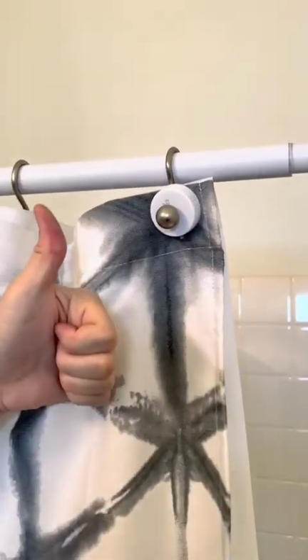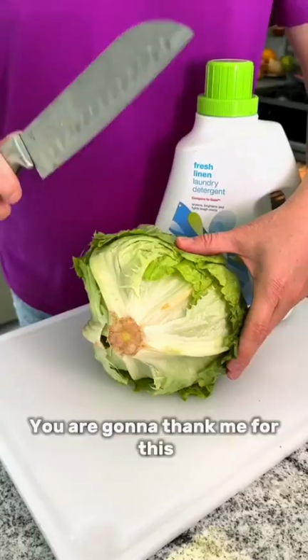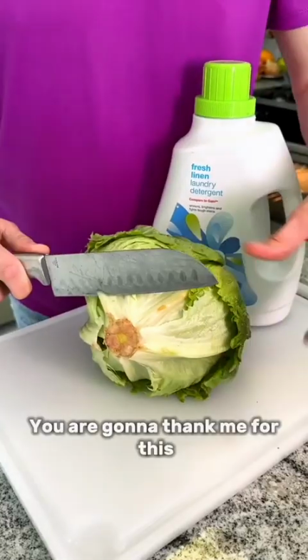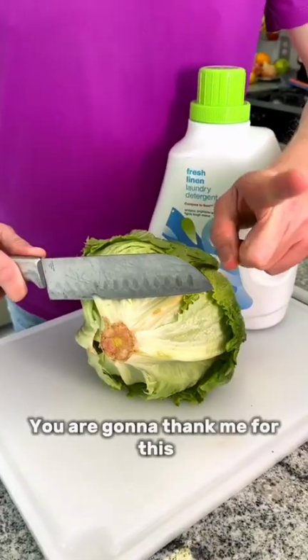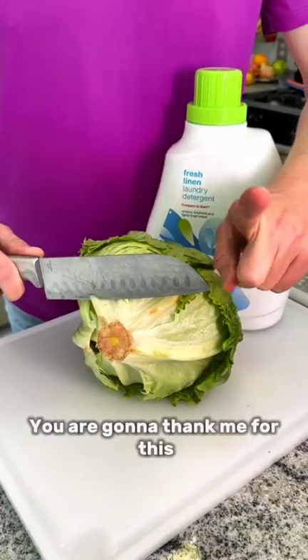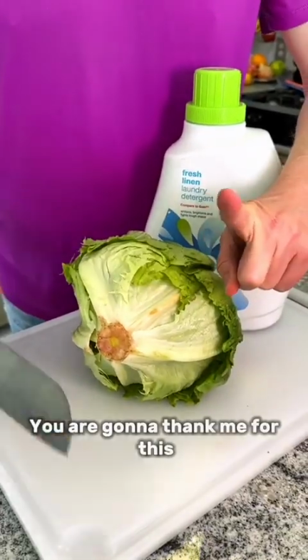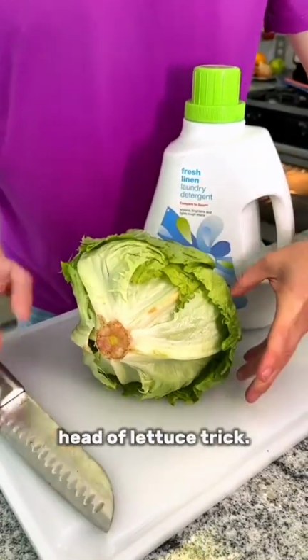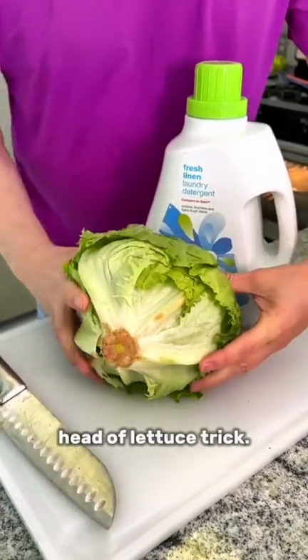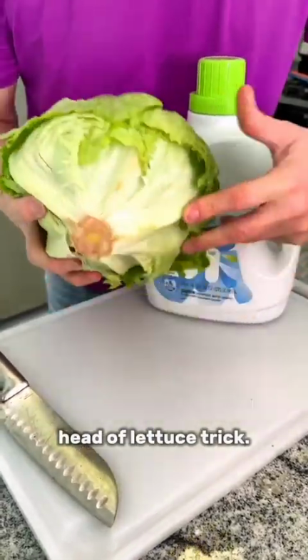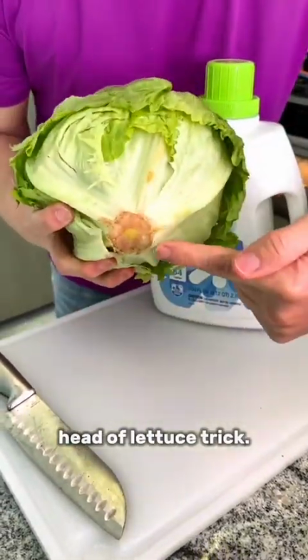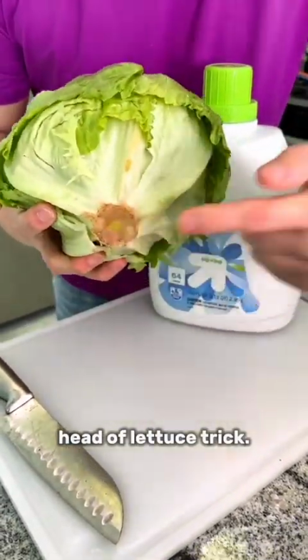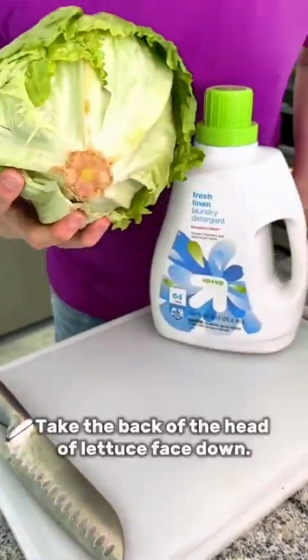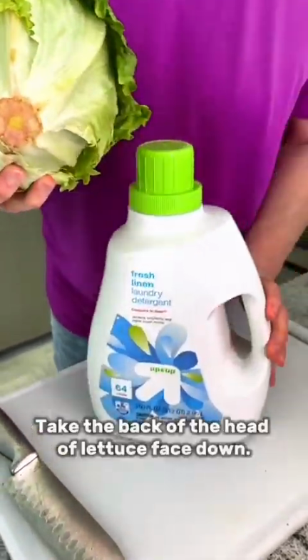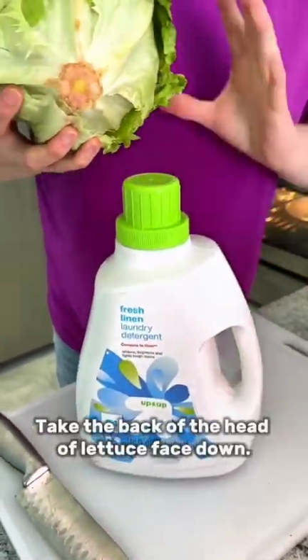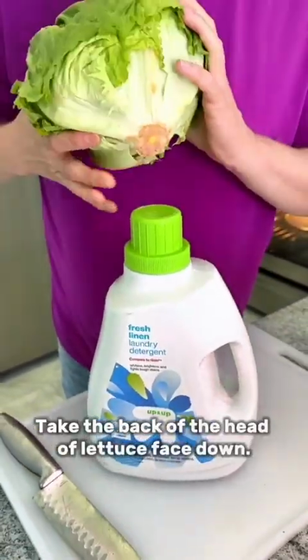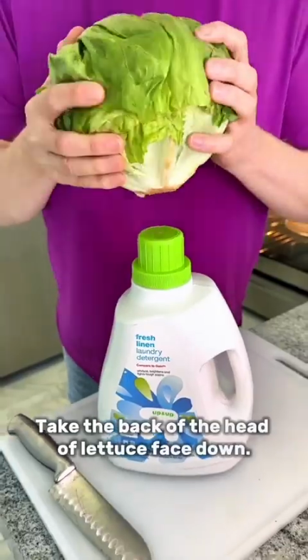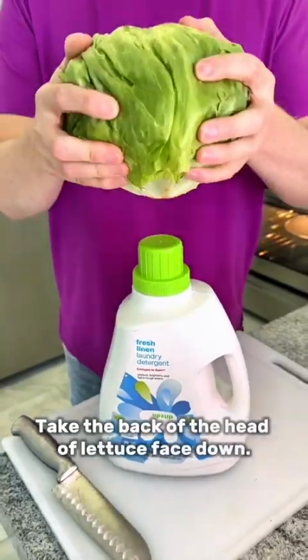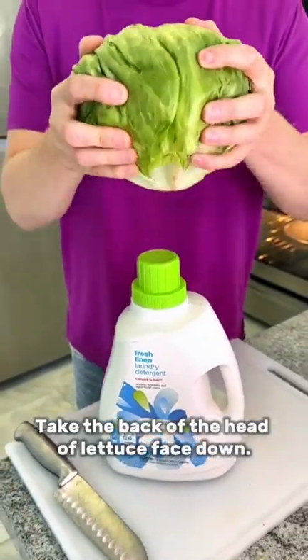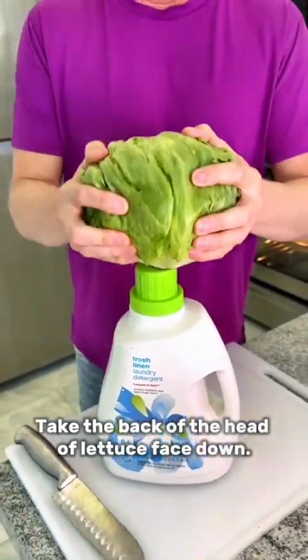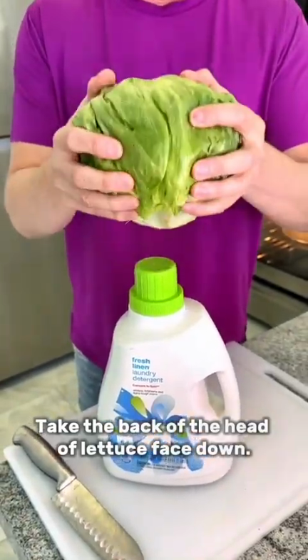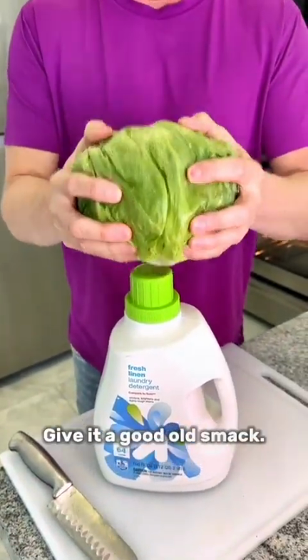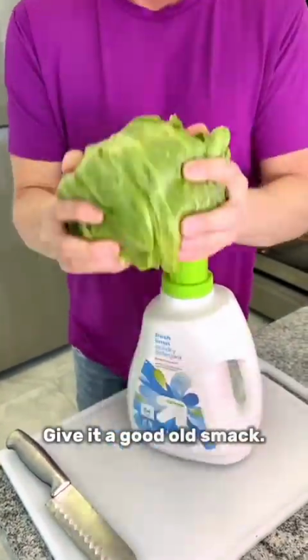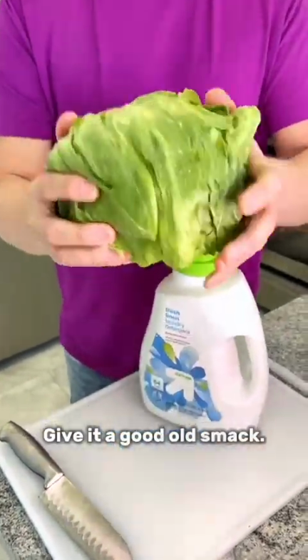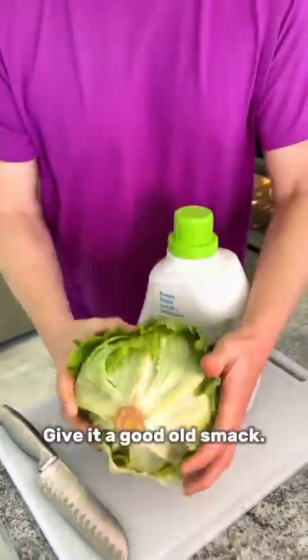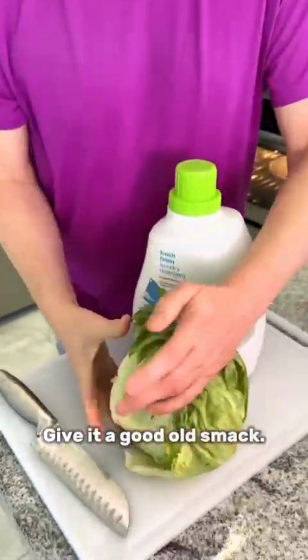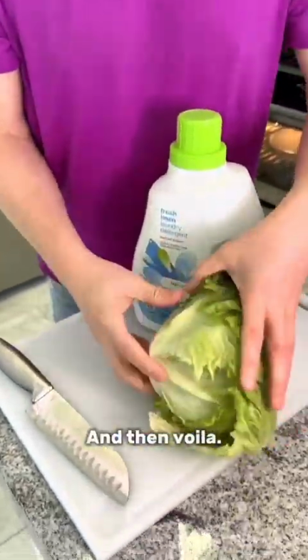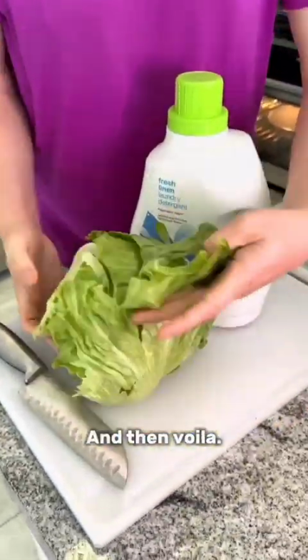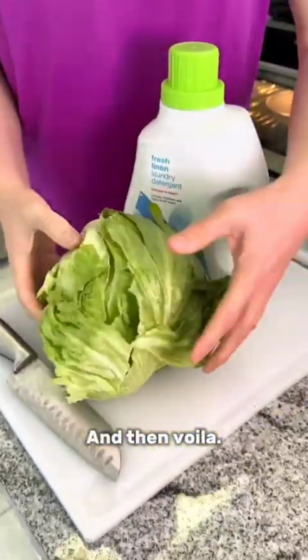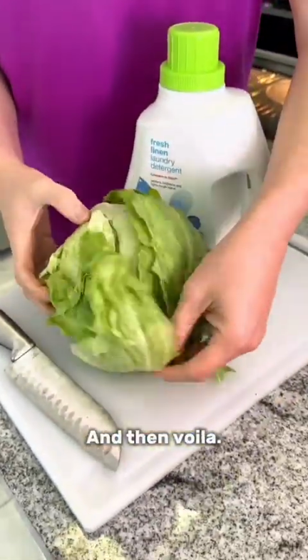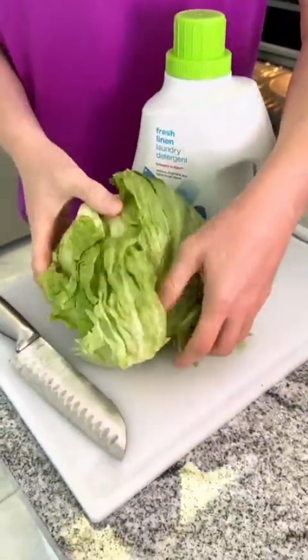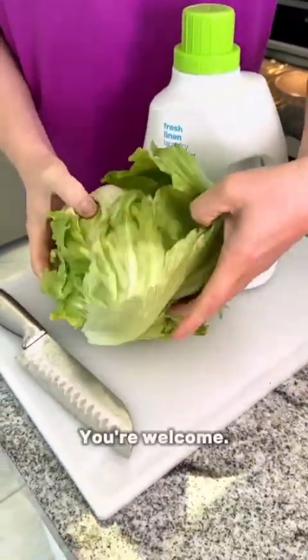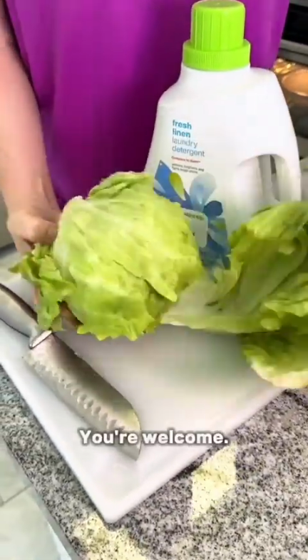You are gonna thank me for this head of lettuce trick. Take the back of the head of lettuce face down, give it a good old smack, and voila. You're welcome.